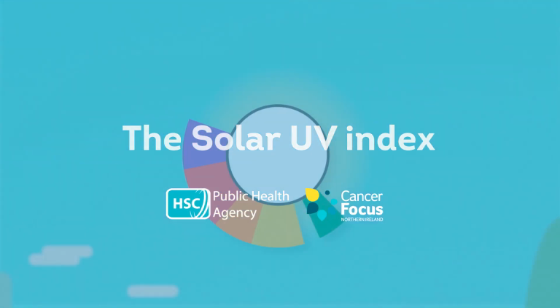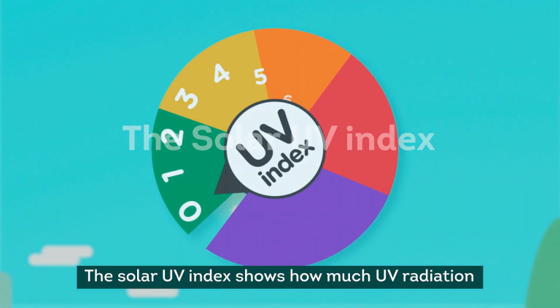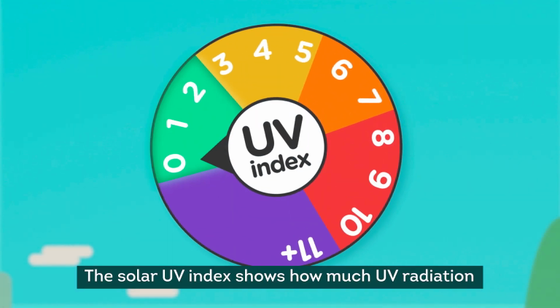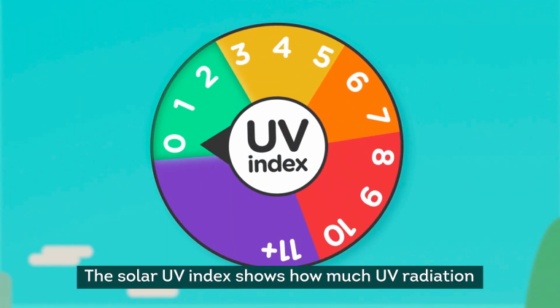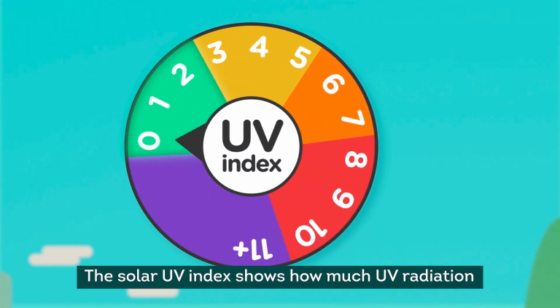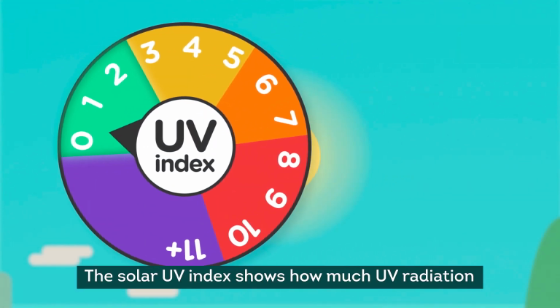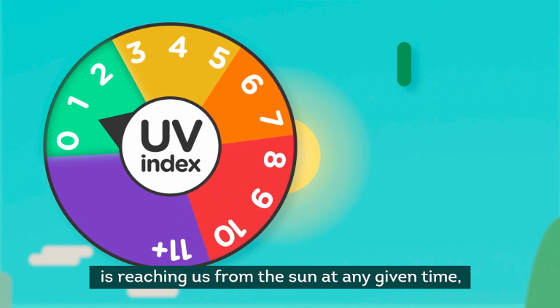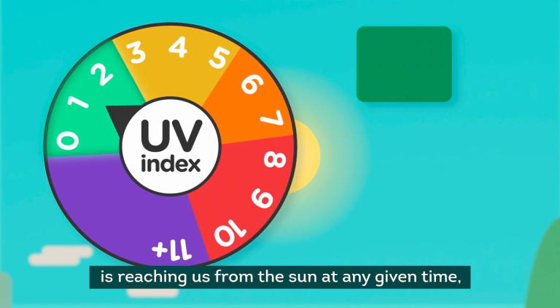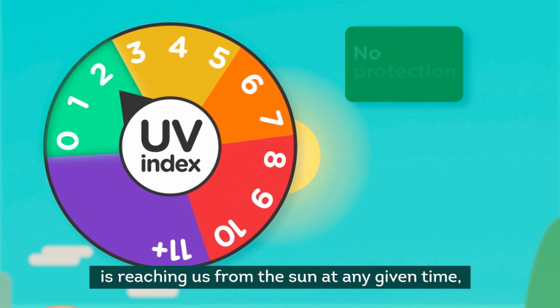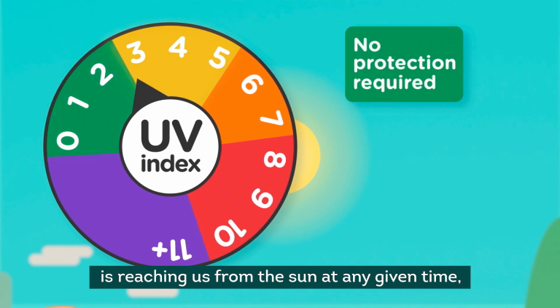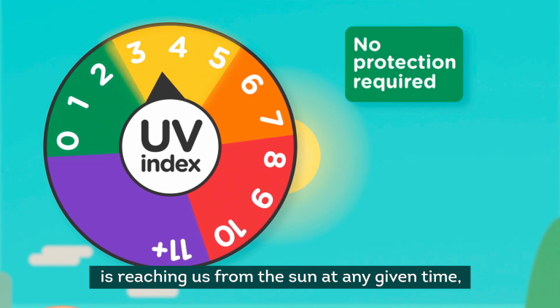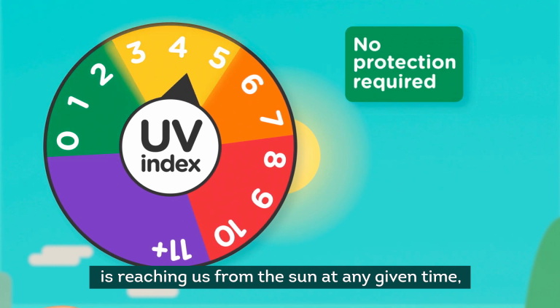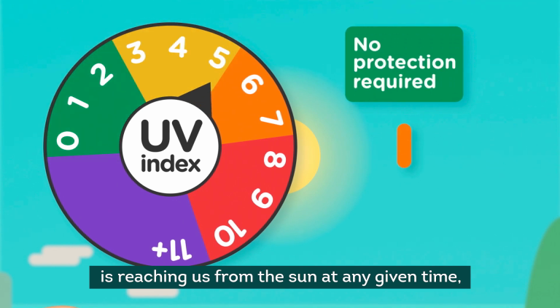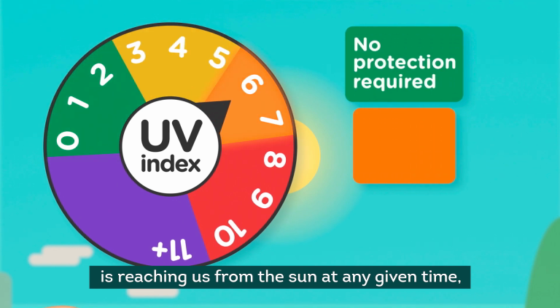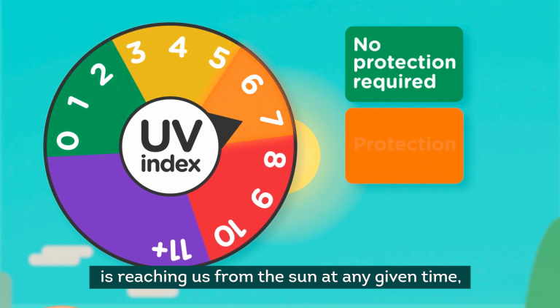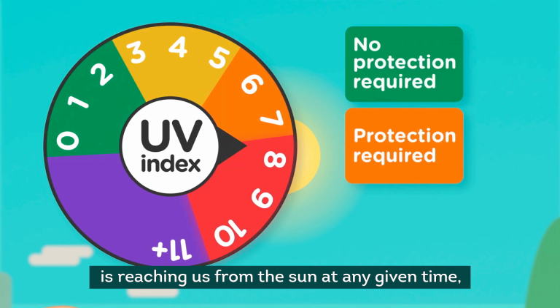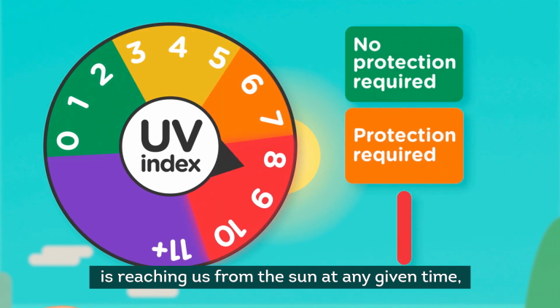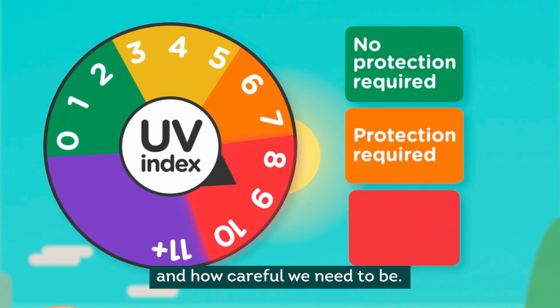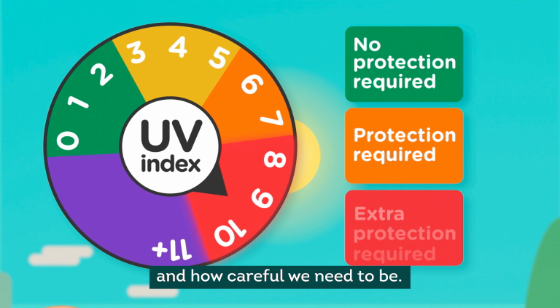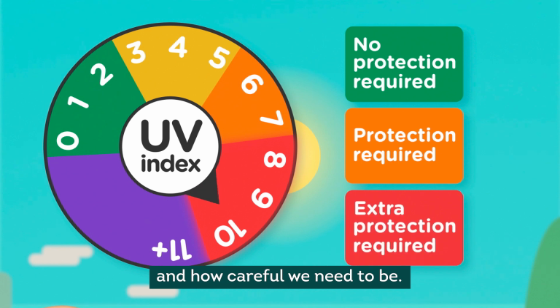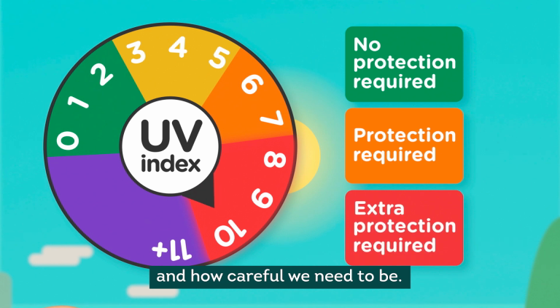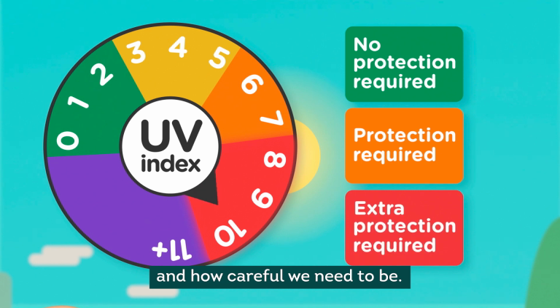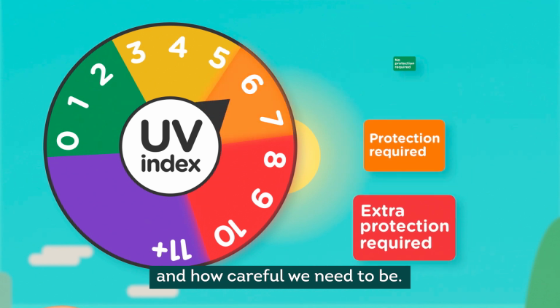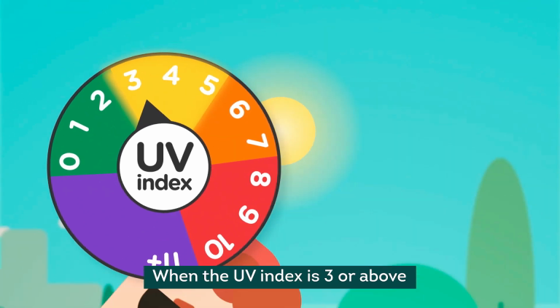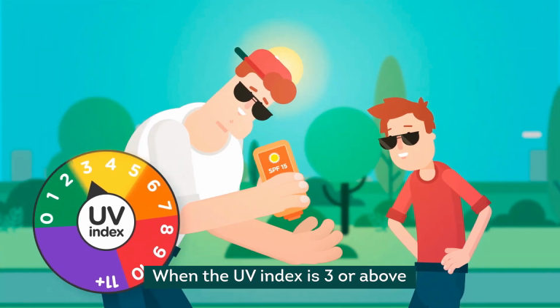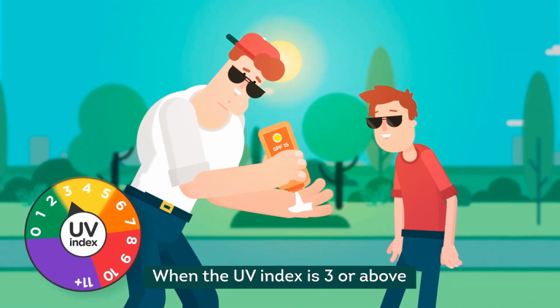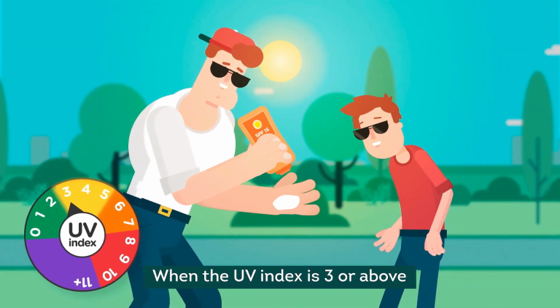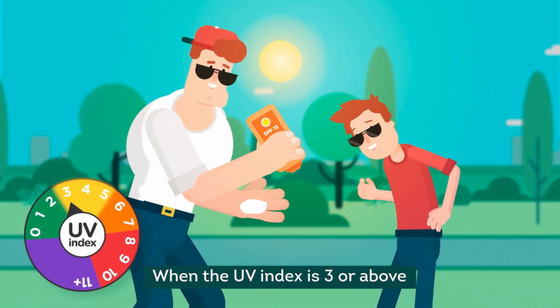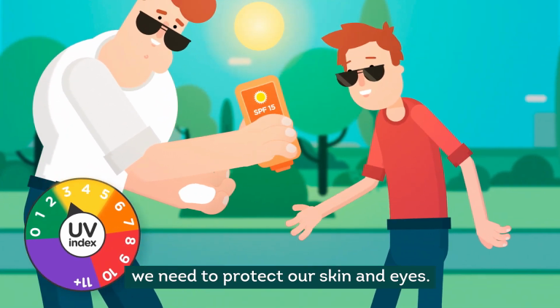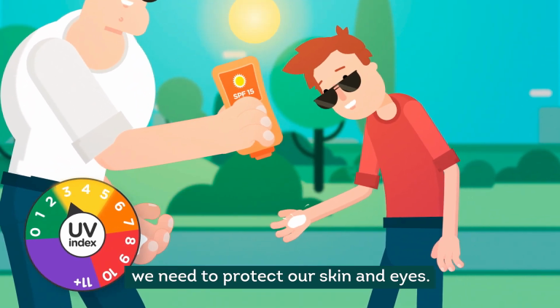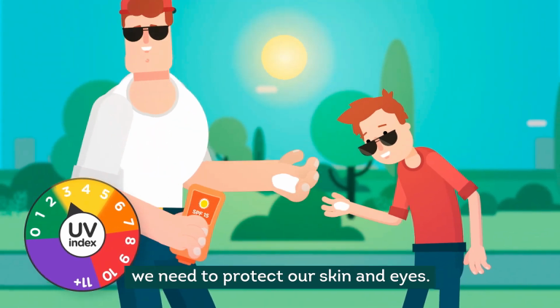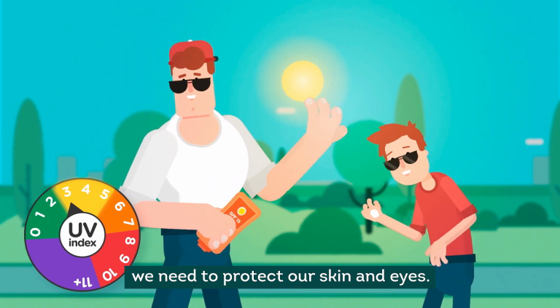The solar UV index shows how much UV radiation is reaching us from the sun at any given time and how careful we need to be. When the UV index is 3 or above, we need to protect our skin and eyes.